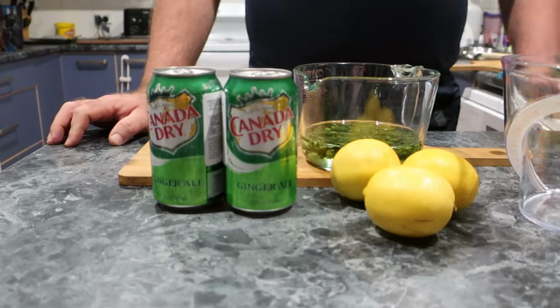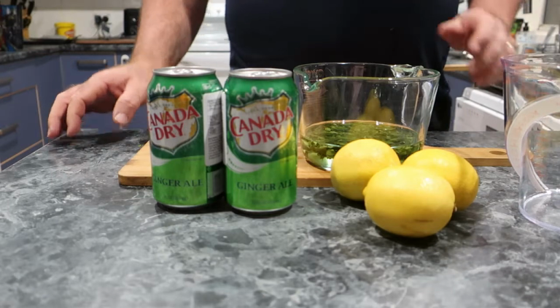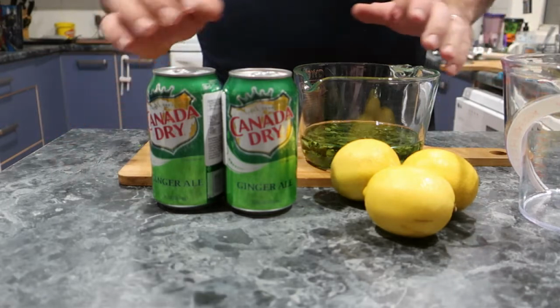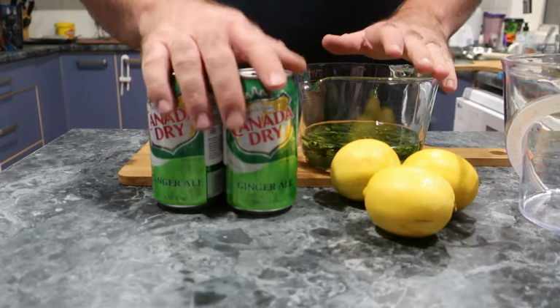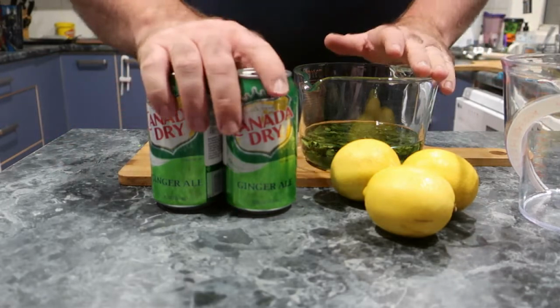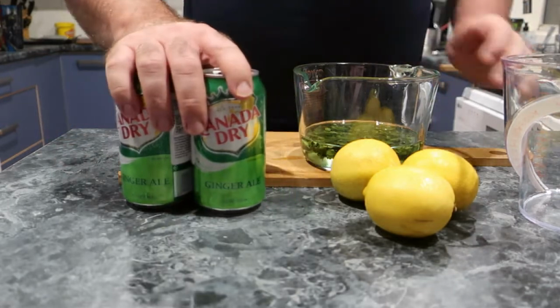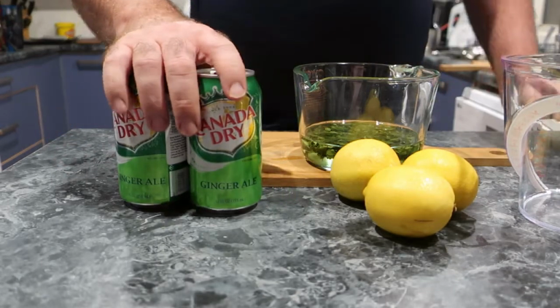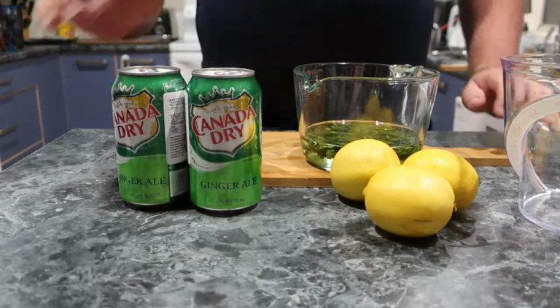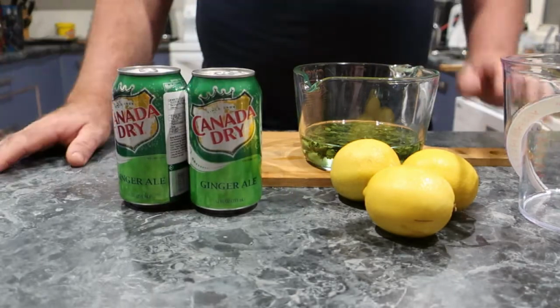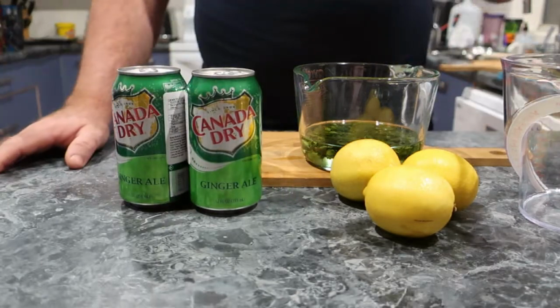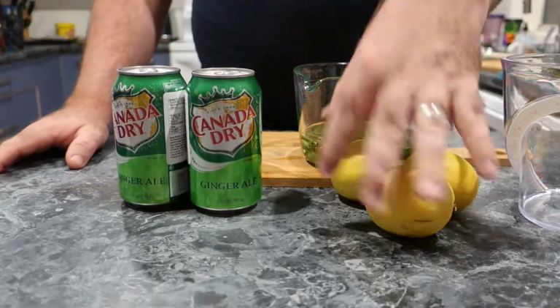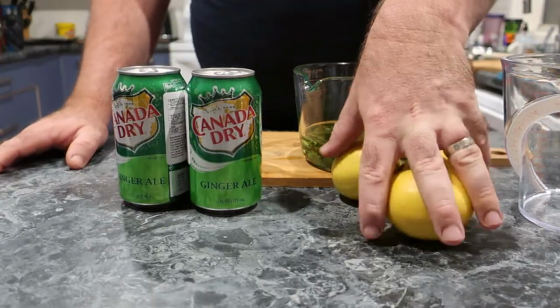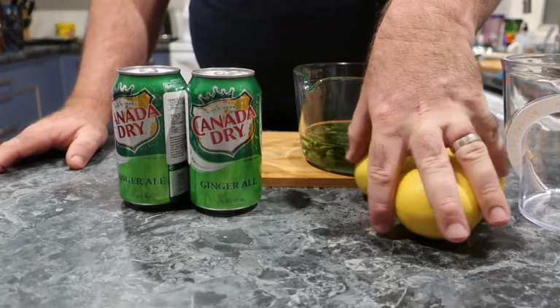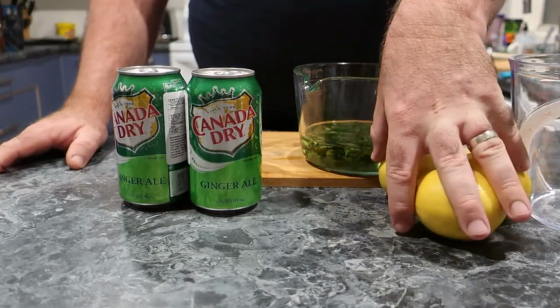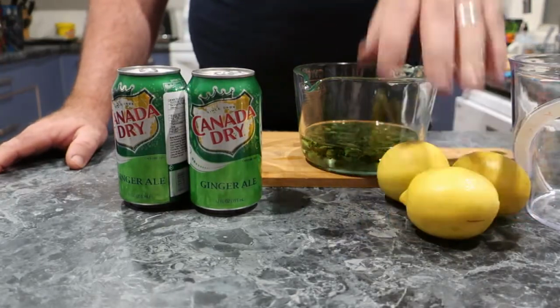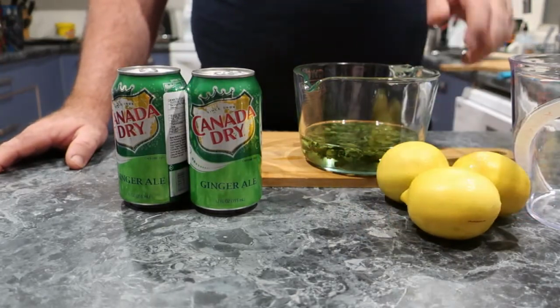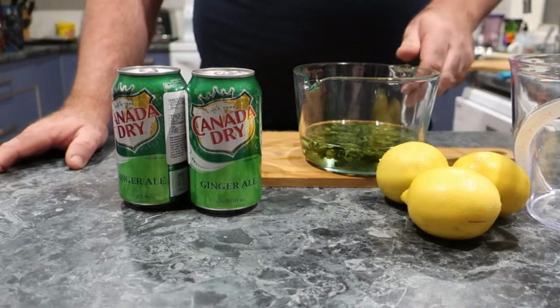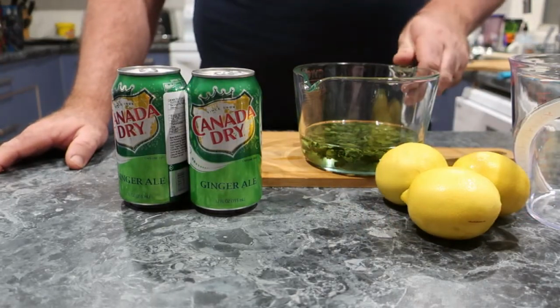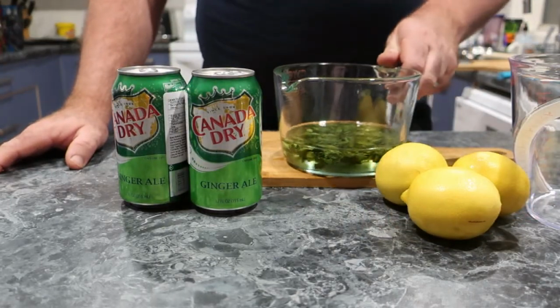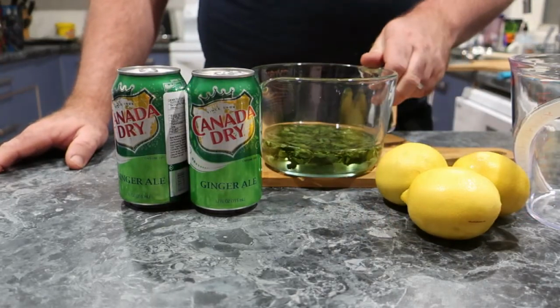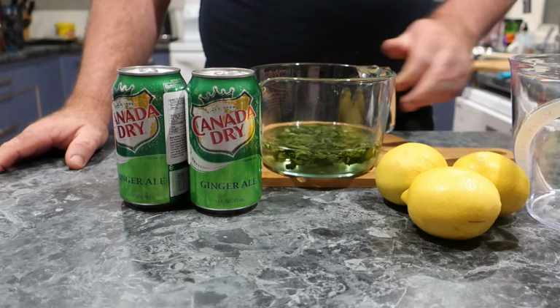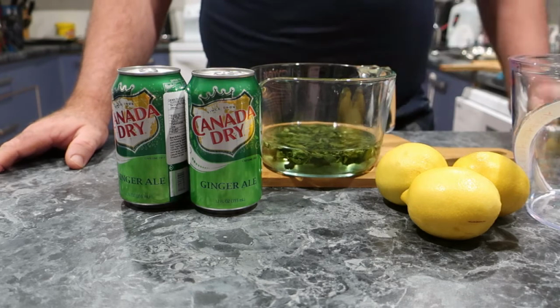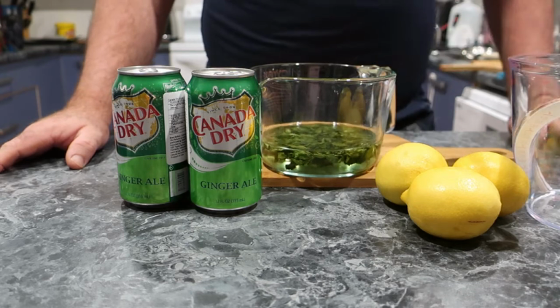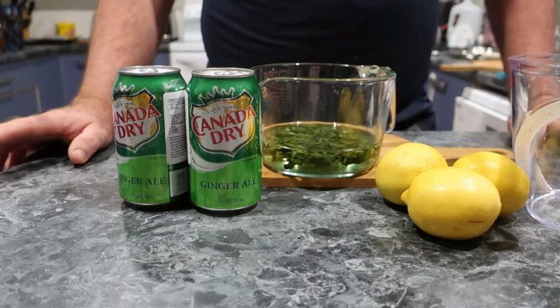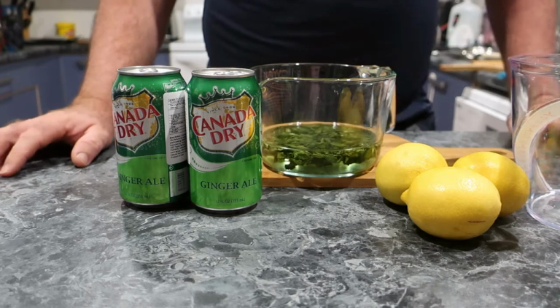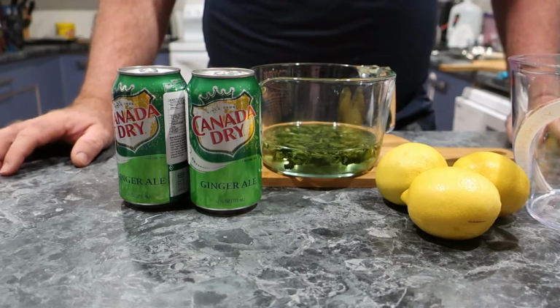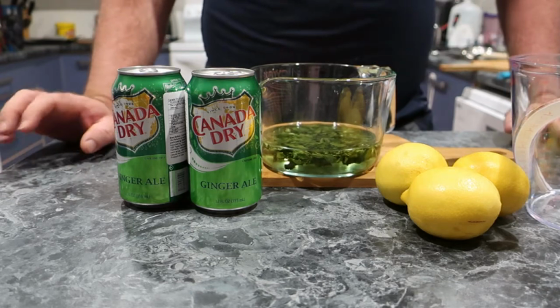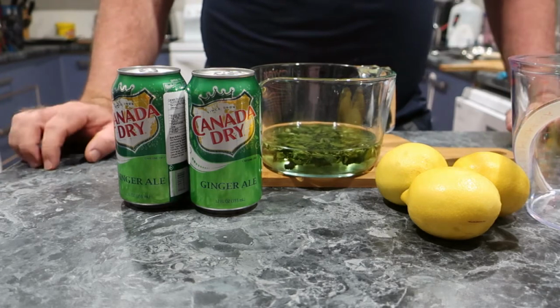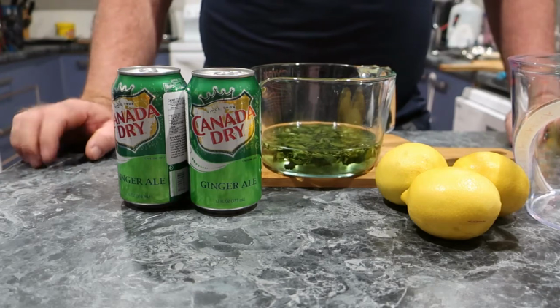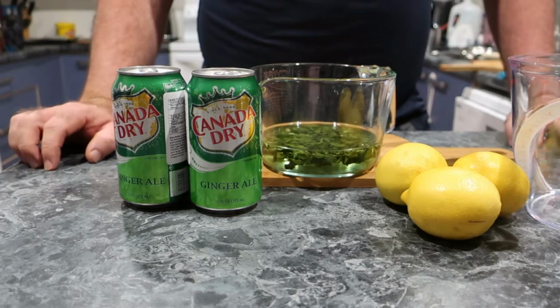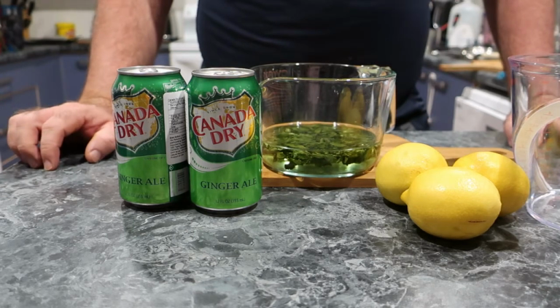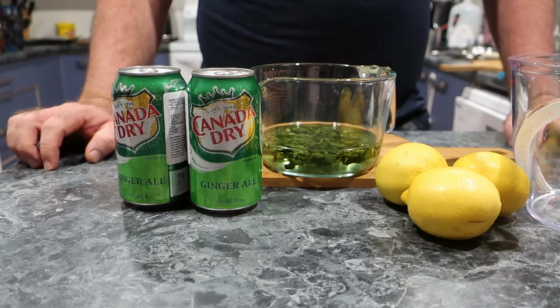All right, so what we're going to make here is actually a Disney favourite, particularly a favourite of mine when we're in Disneyland — it's a non-alcoholic mint julep.